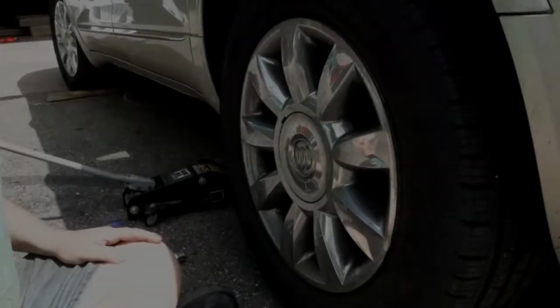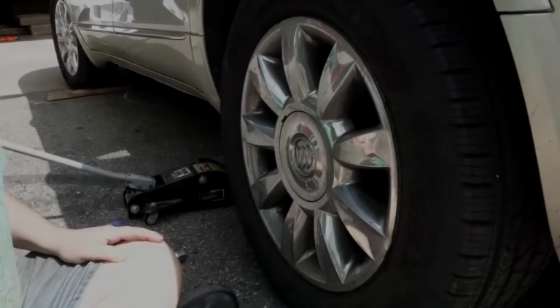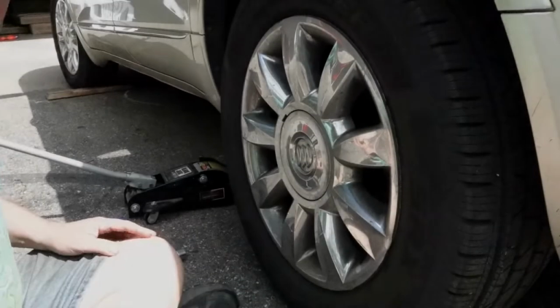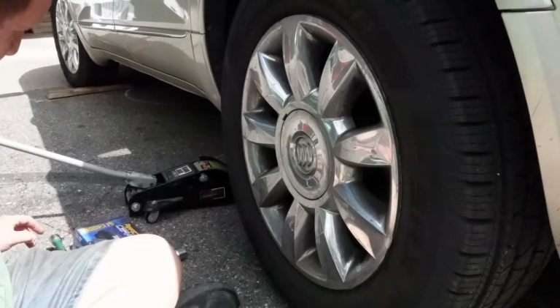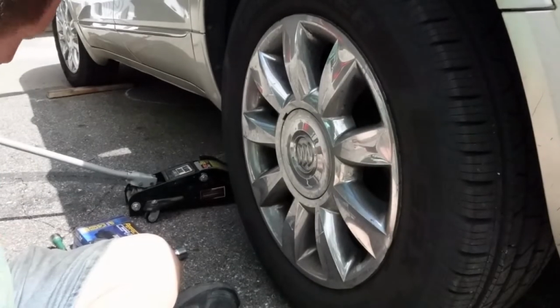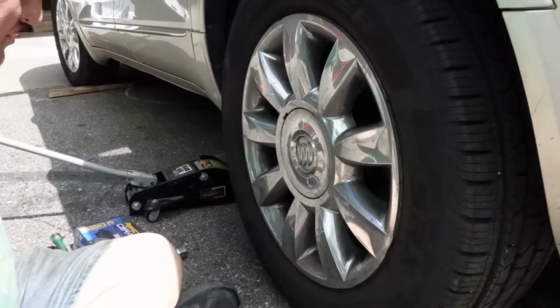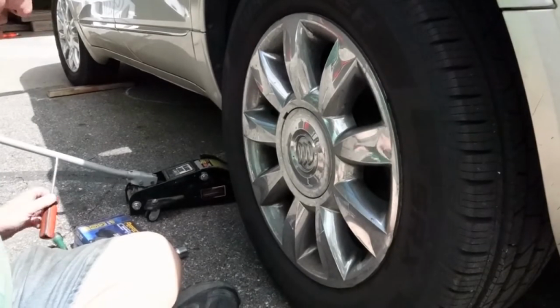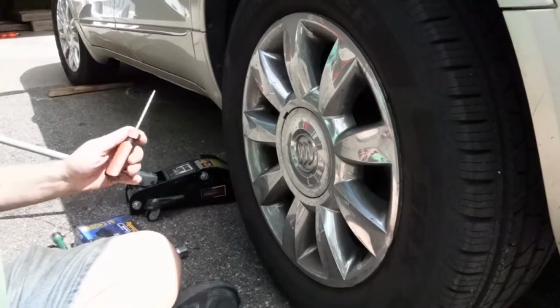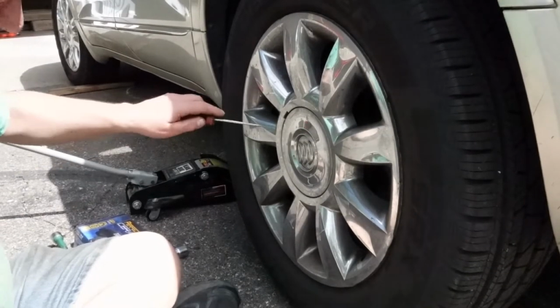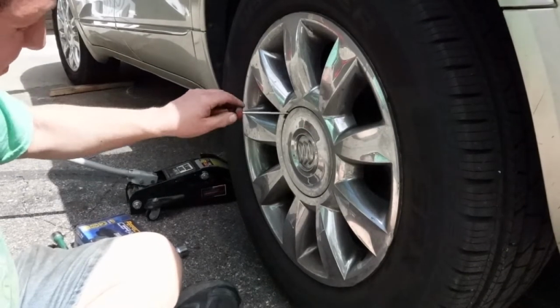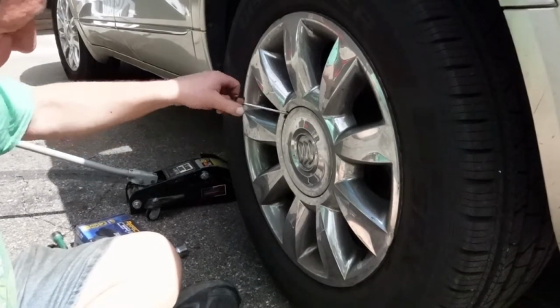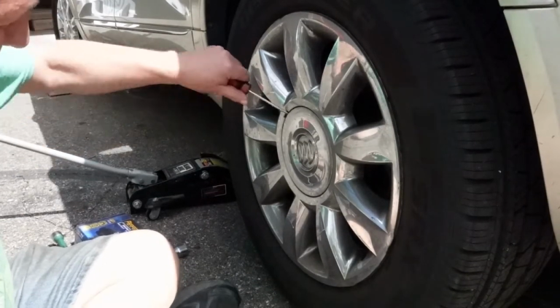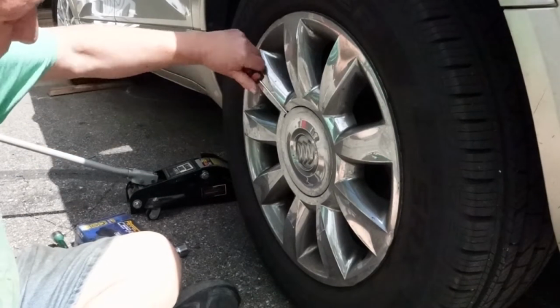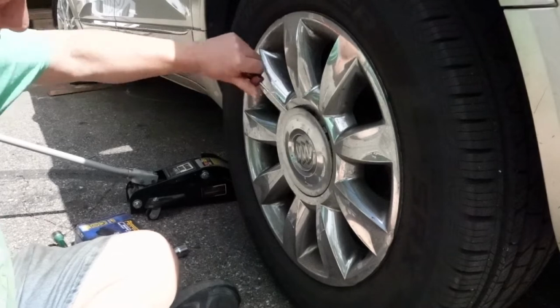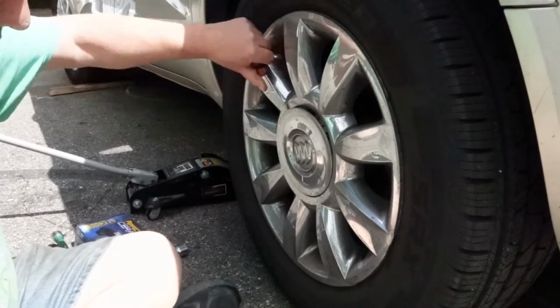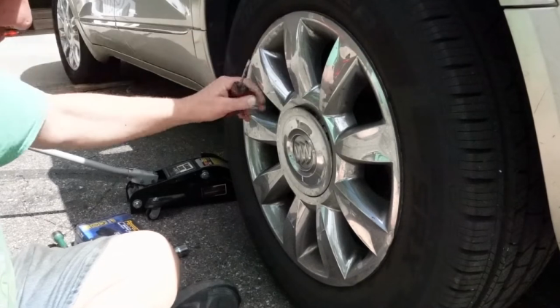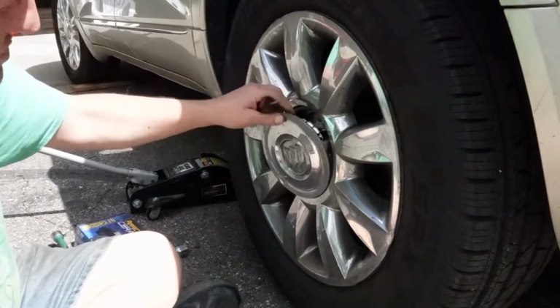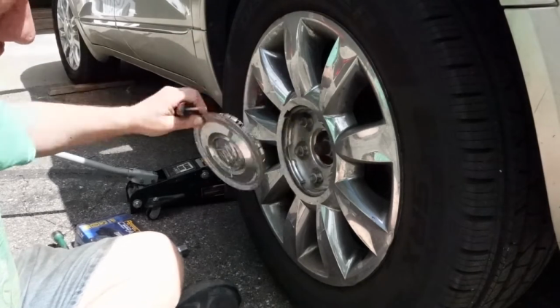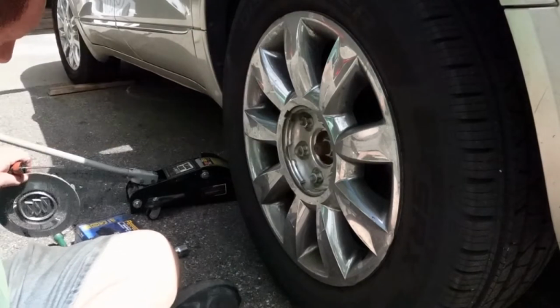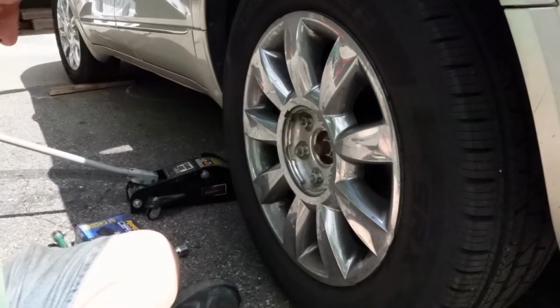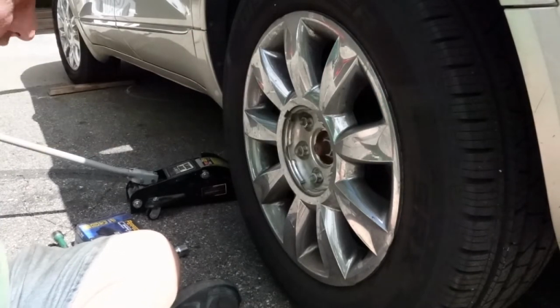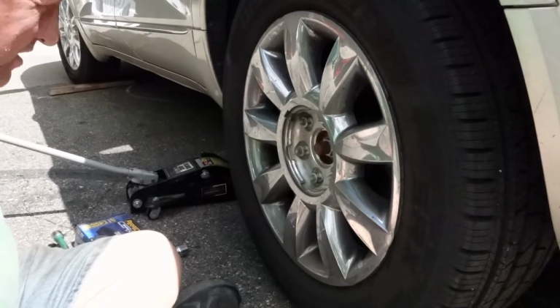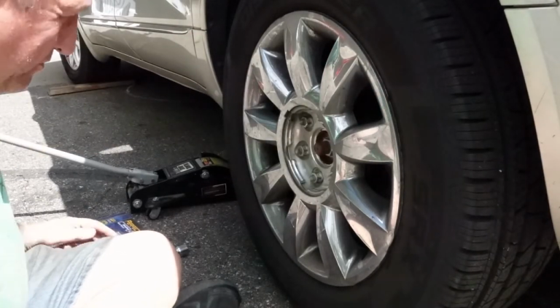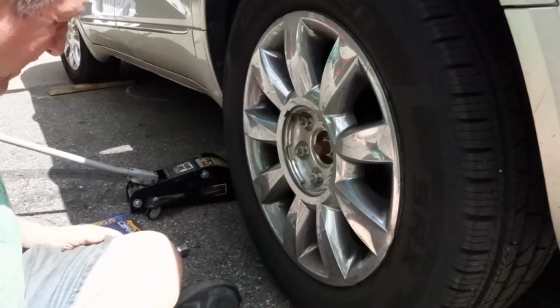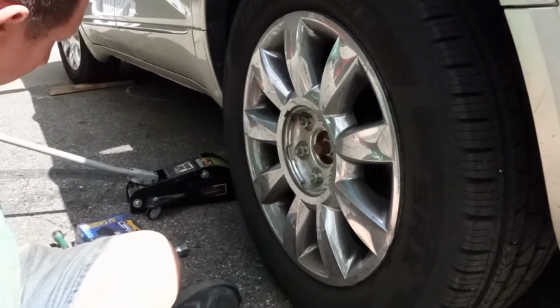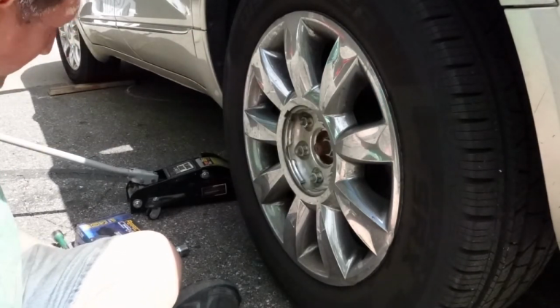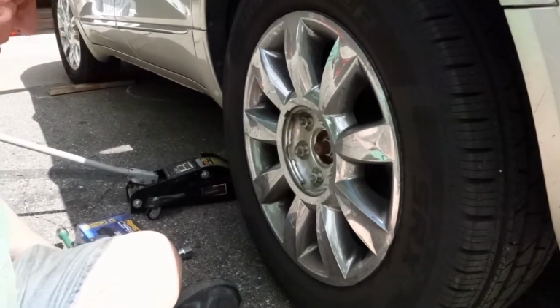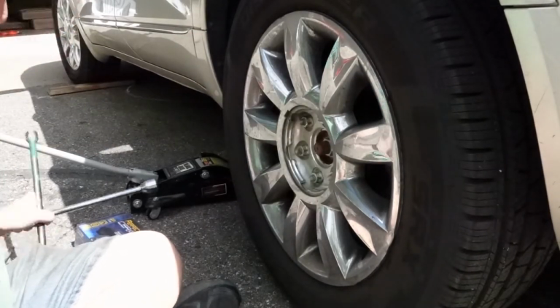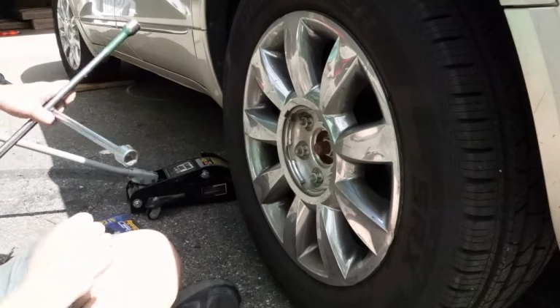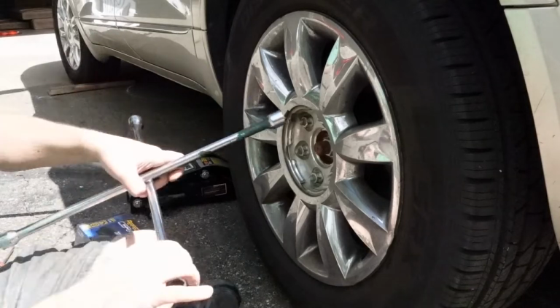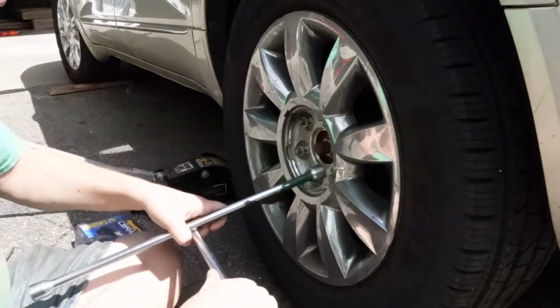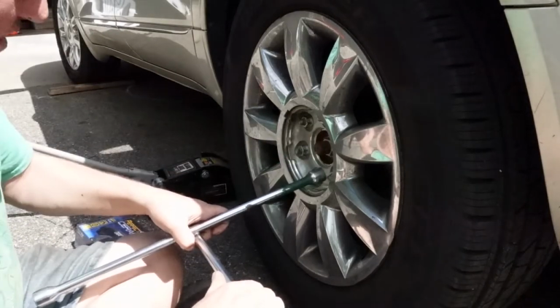Welcome back to Do-It-Myself Garage. I'm going to try to film myself doing it this time. This is a pretty easy one — this is the rear brakes on a 2014 Buick Enclave.